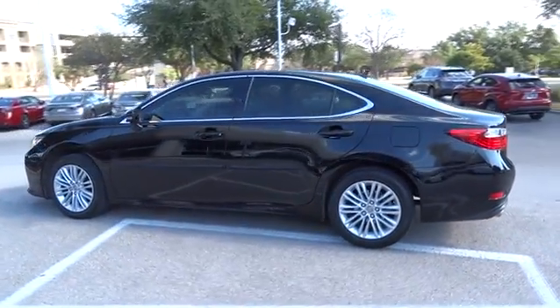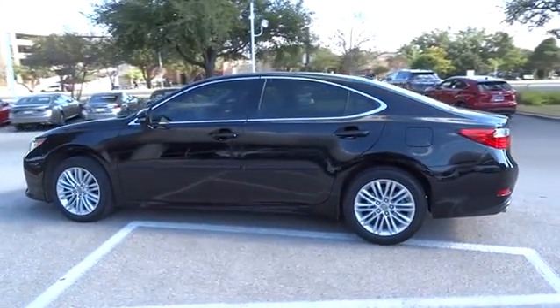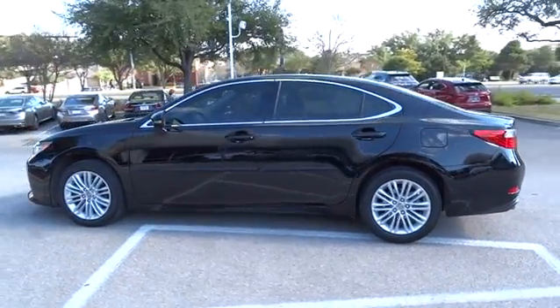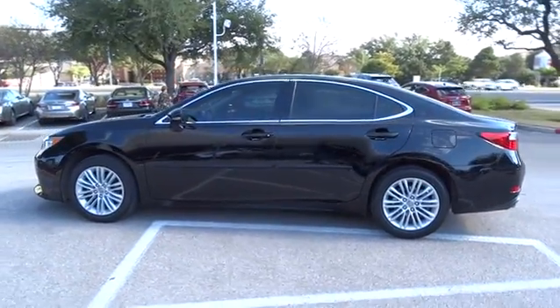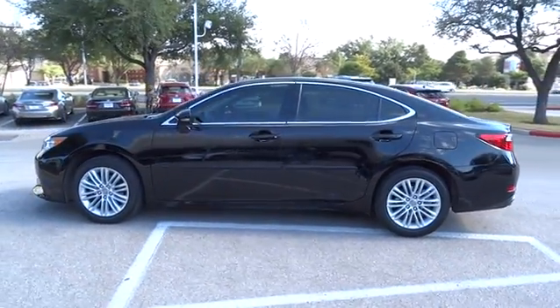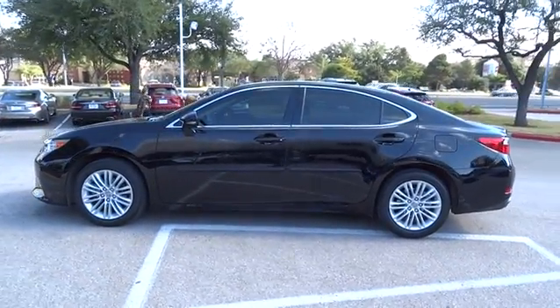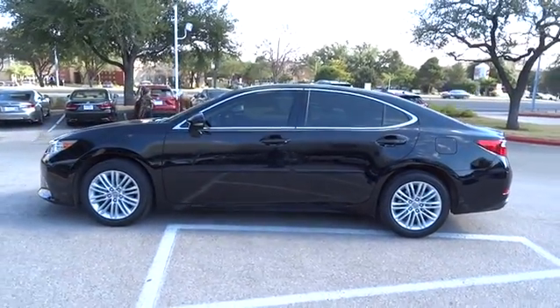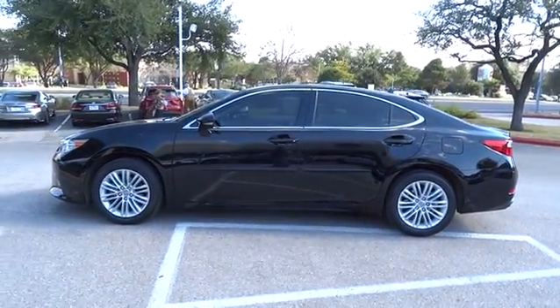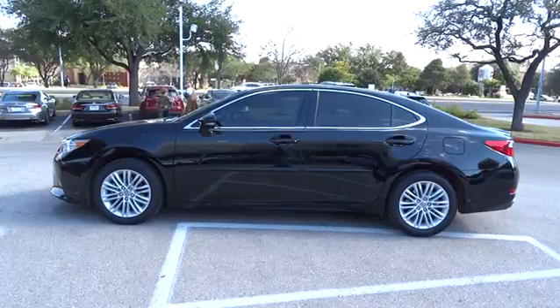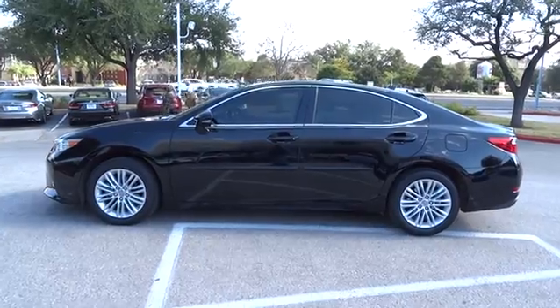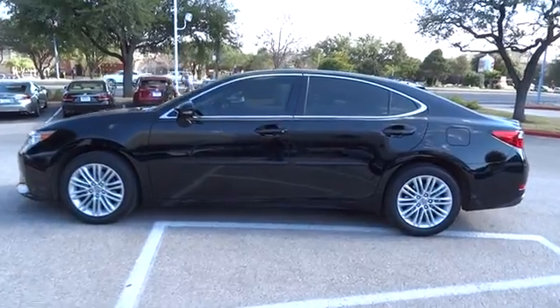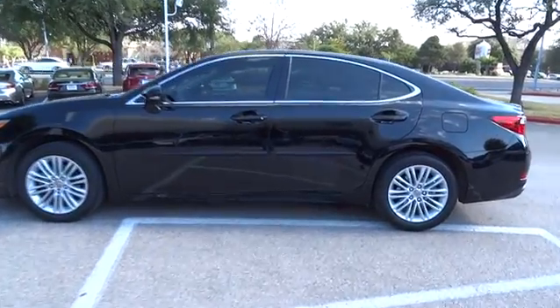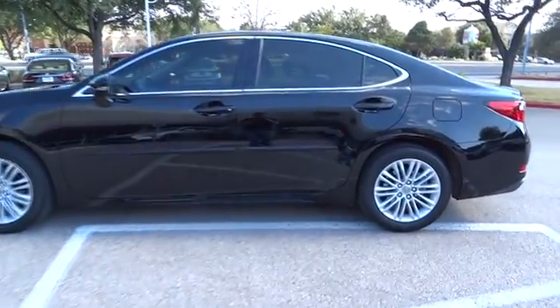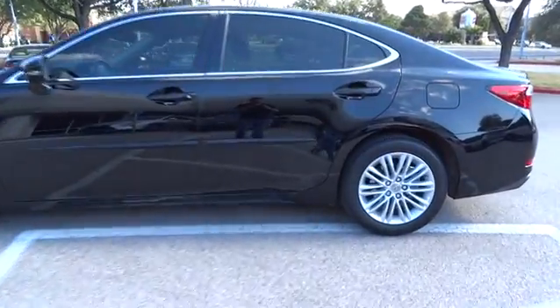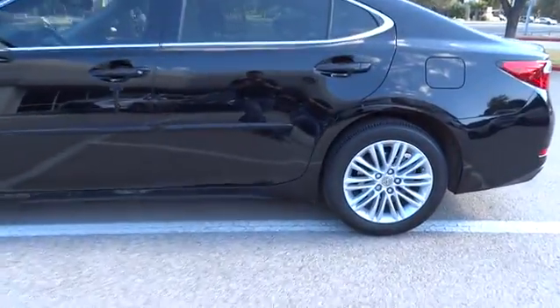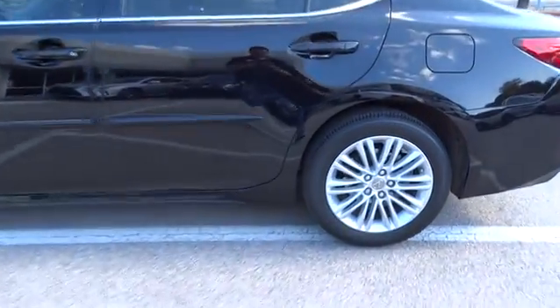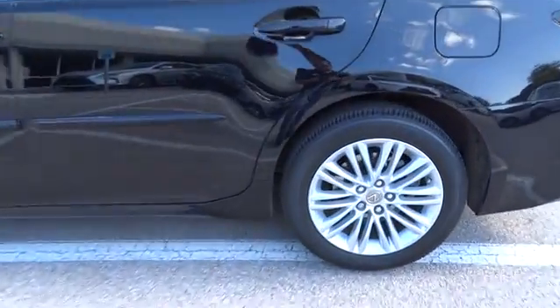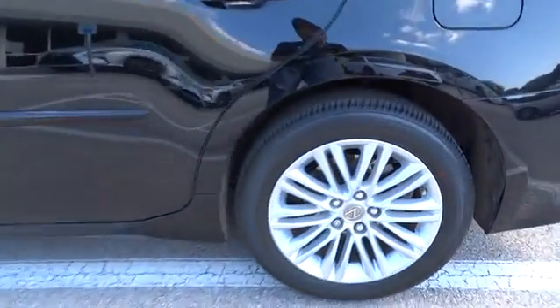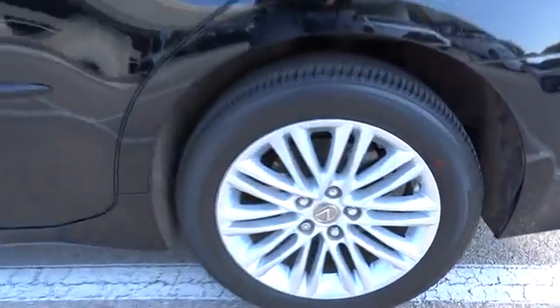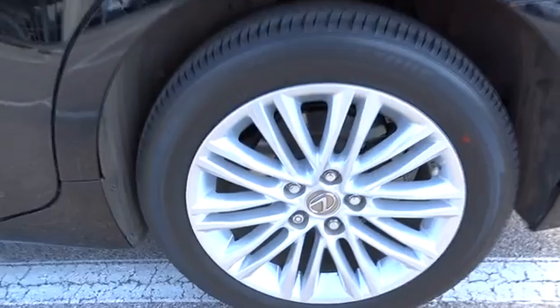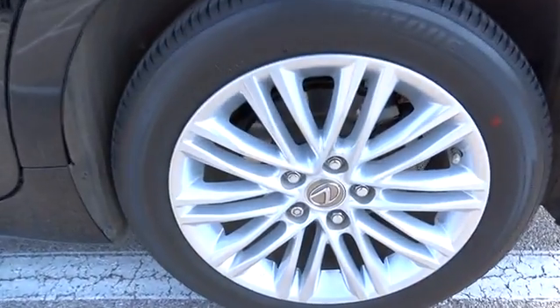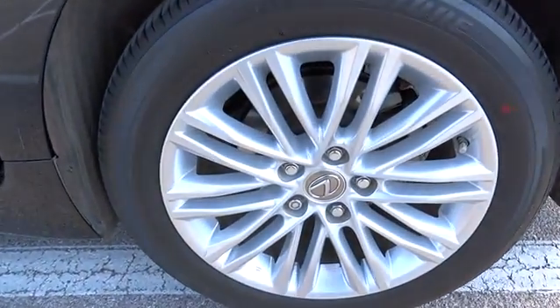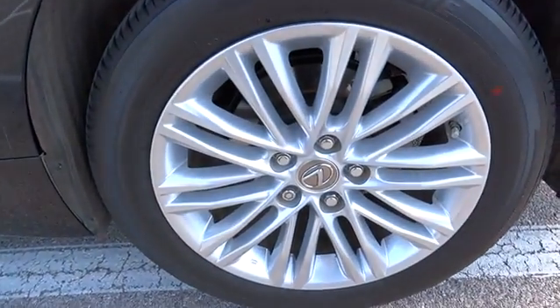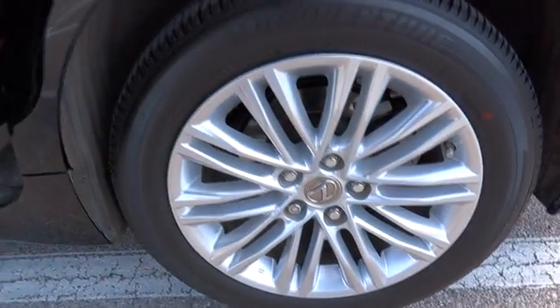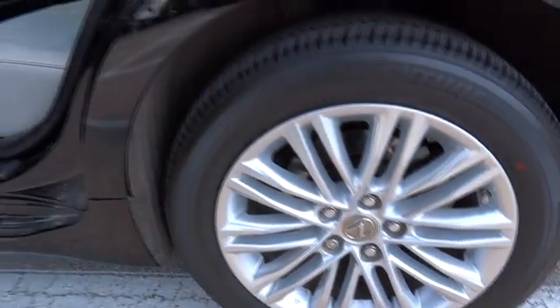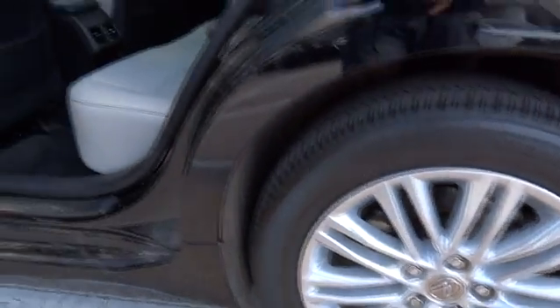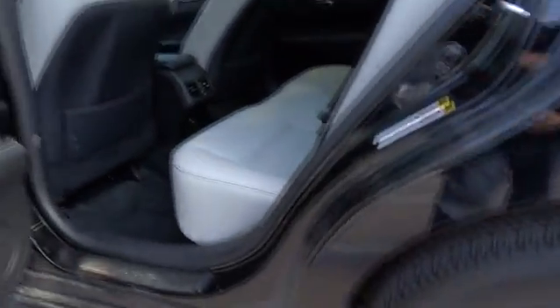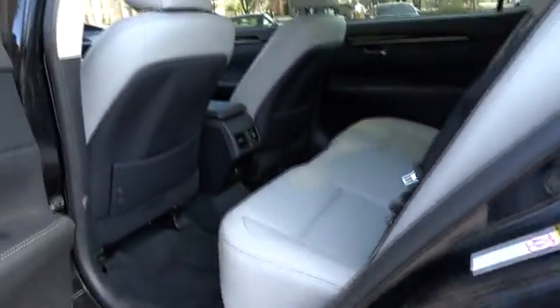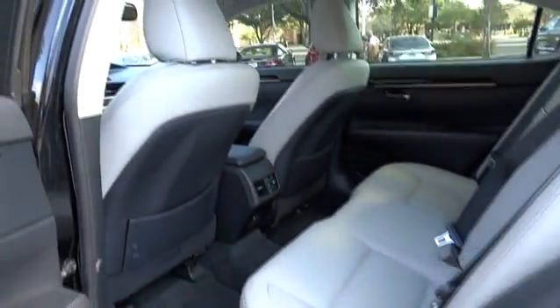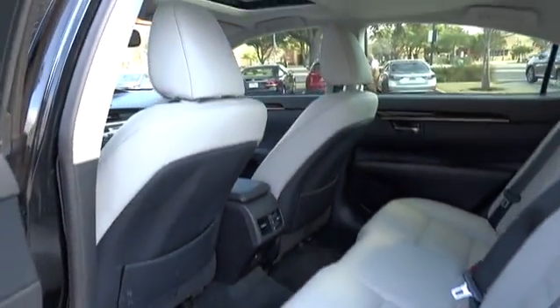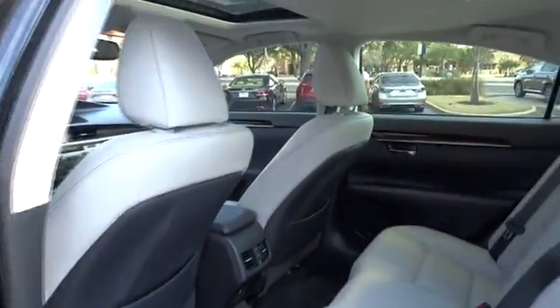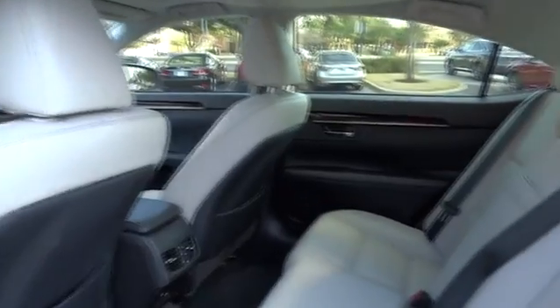This vehicle has less than 20,000 miles. Here are some of this vehicle's great options: CD changer, keyless entry, traction control, power passenger seat, steering wheel audio control, anti-lock braking system, stability control.